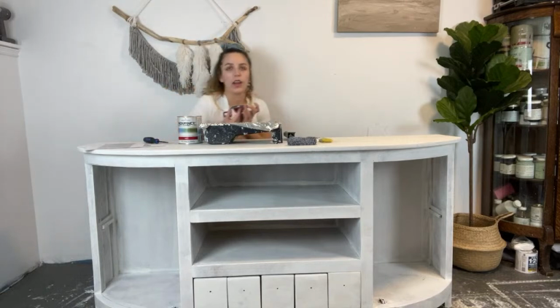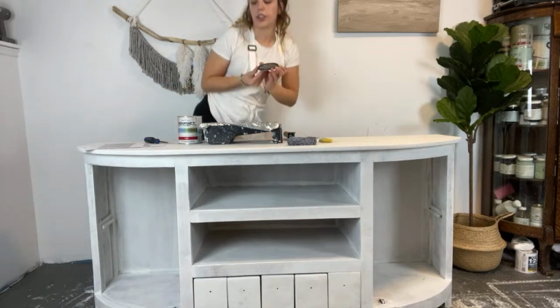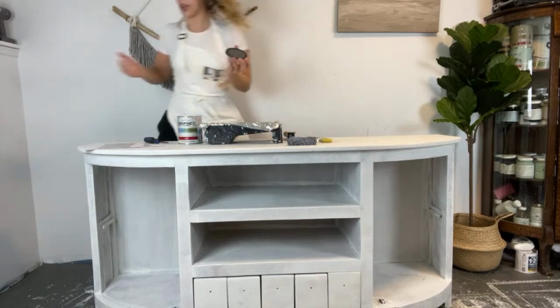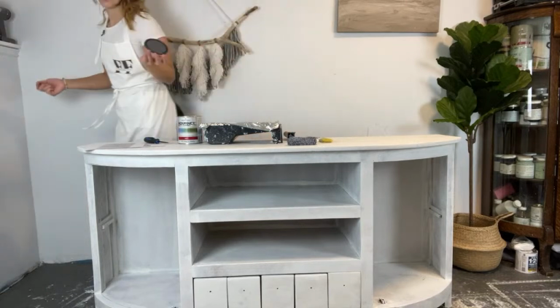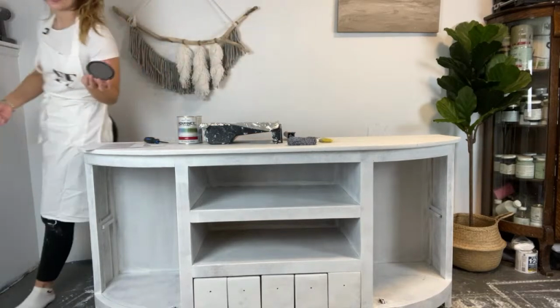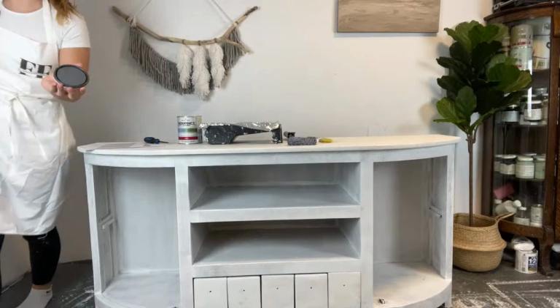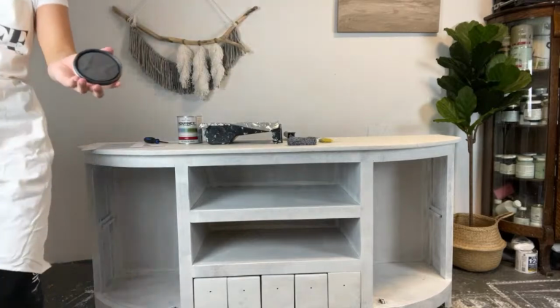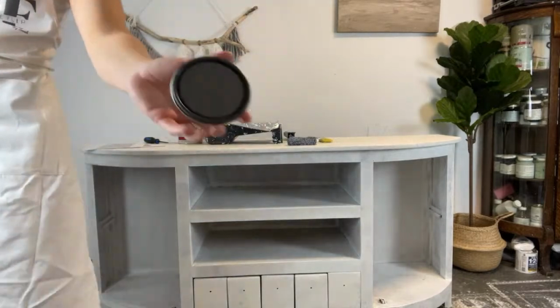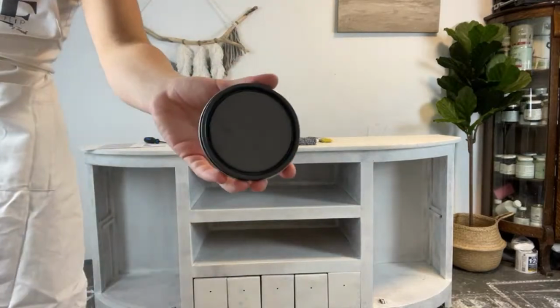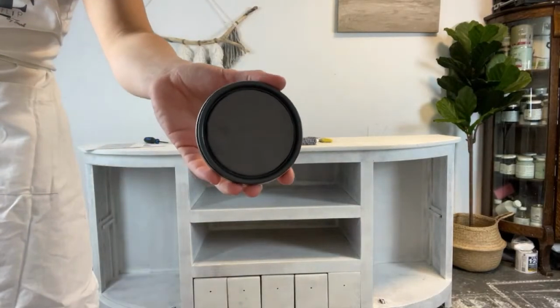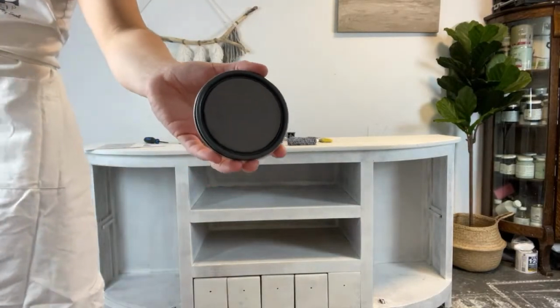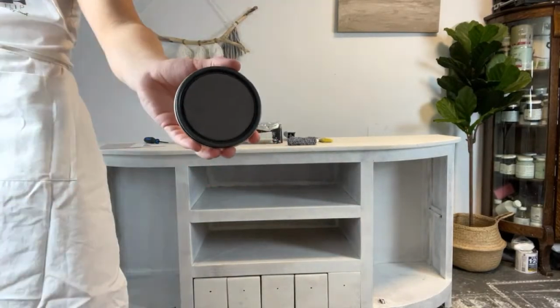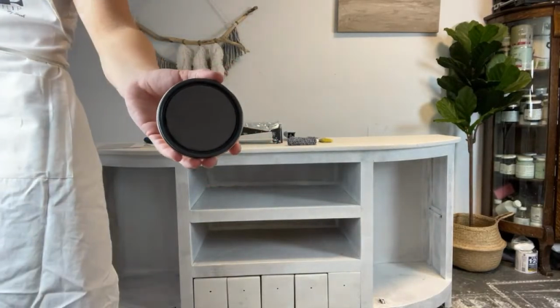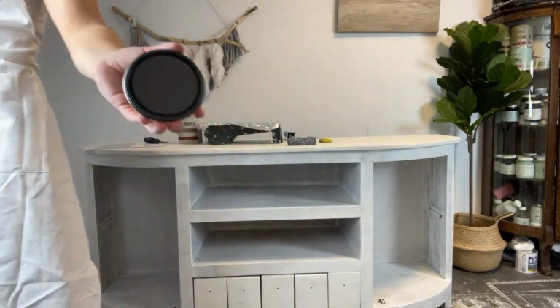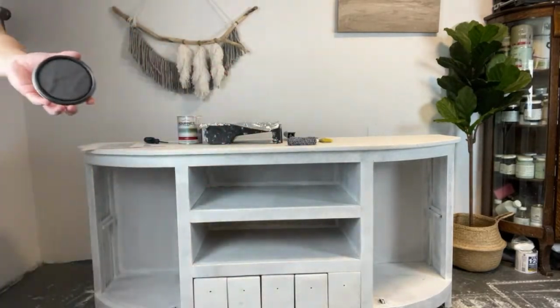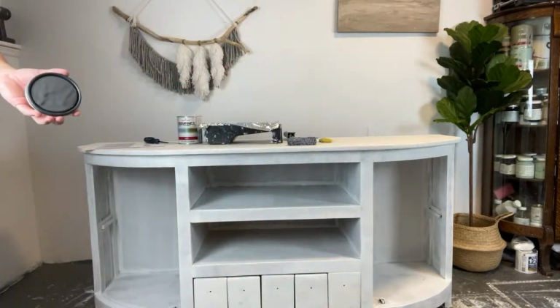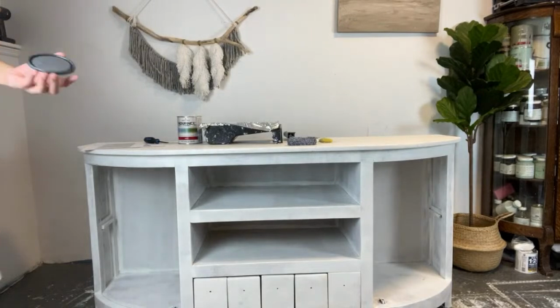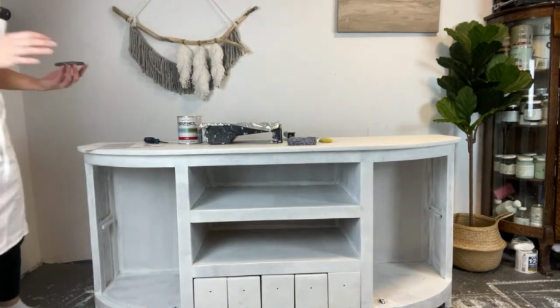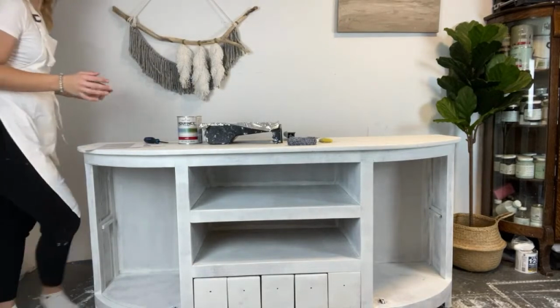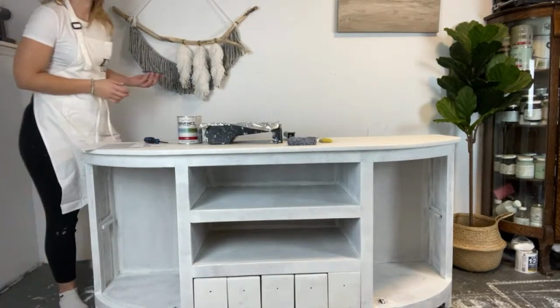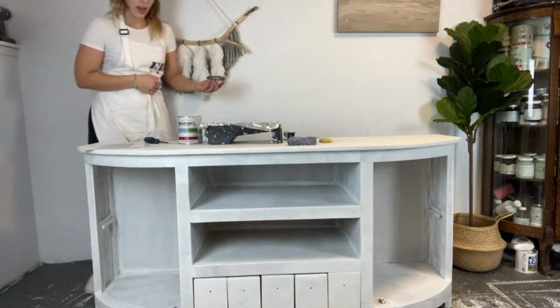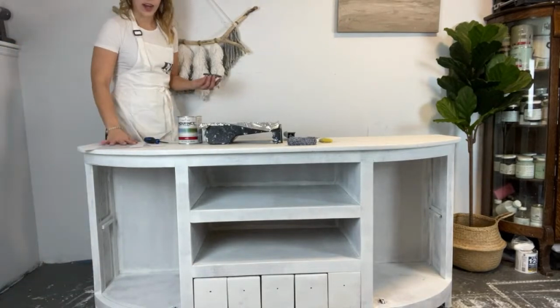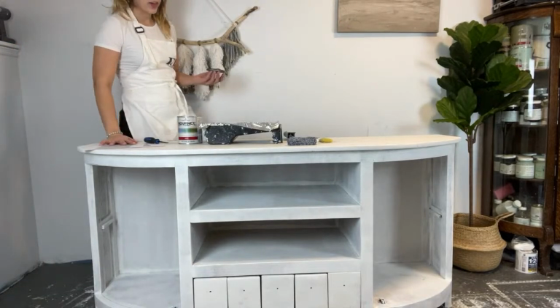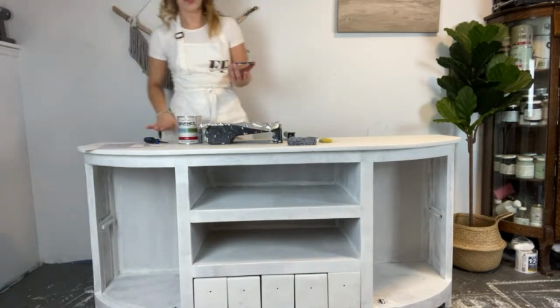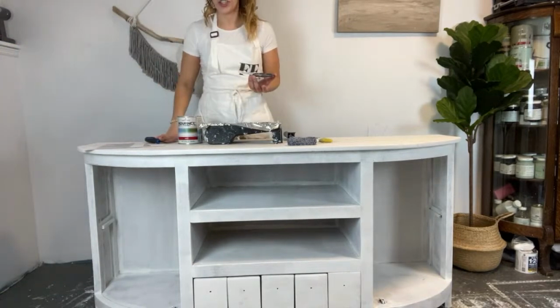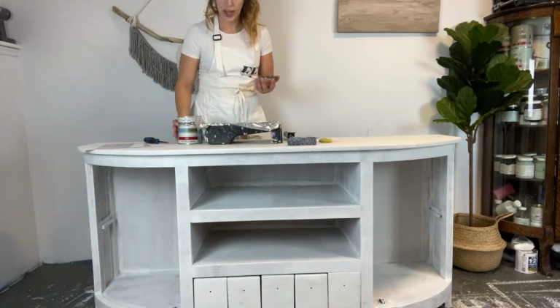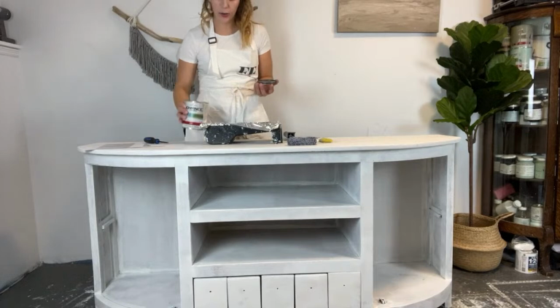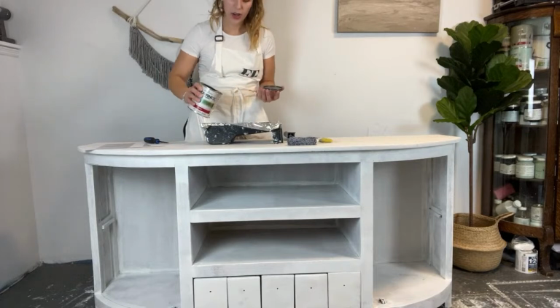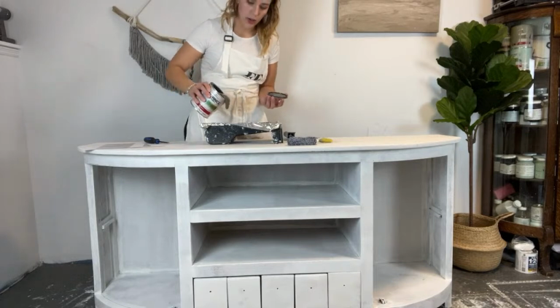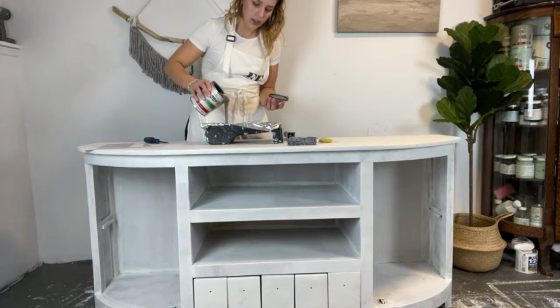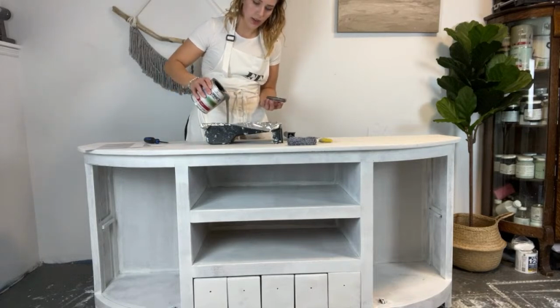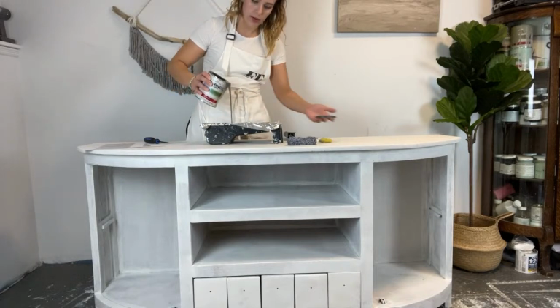I'll show you this color up close because it is super pretty. And I have quite a few questions today to go through, so I will get started on that right away.